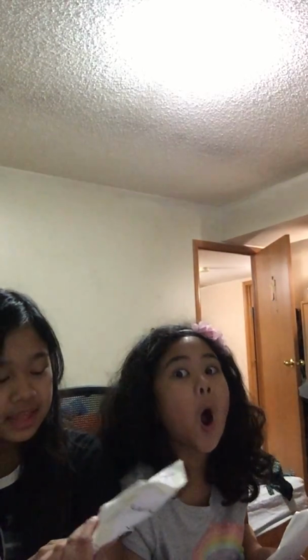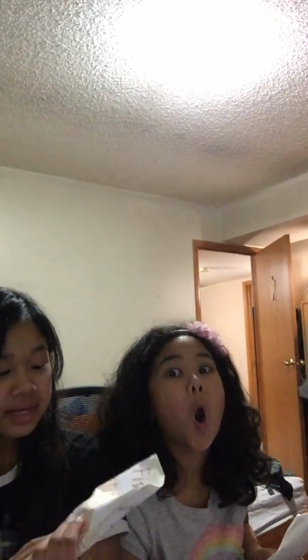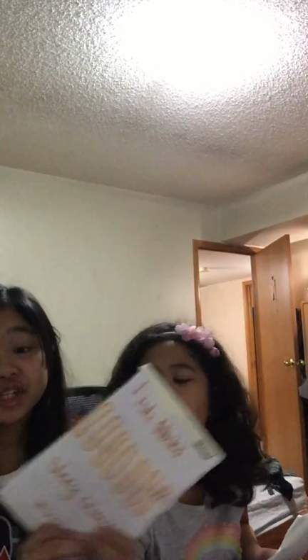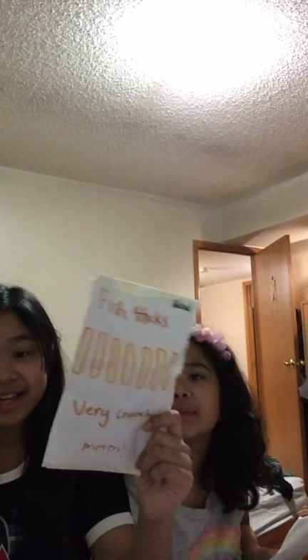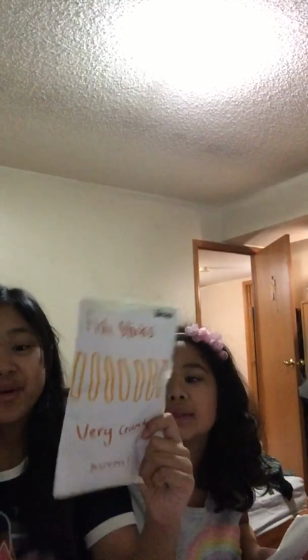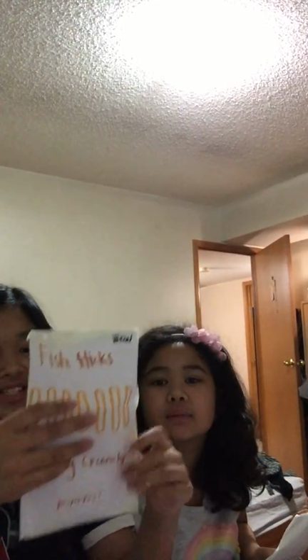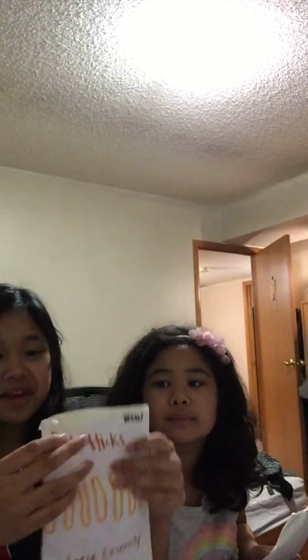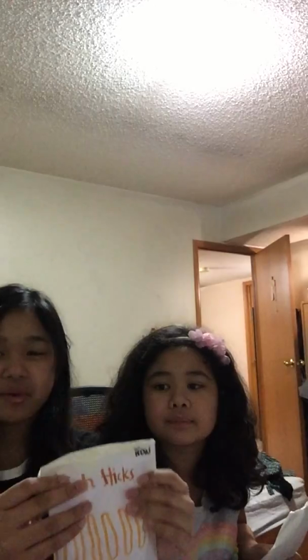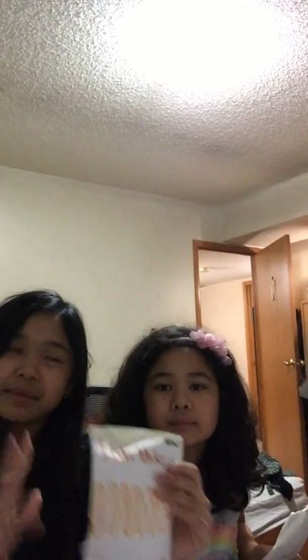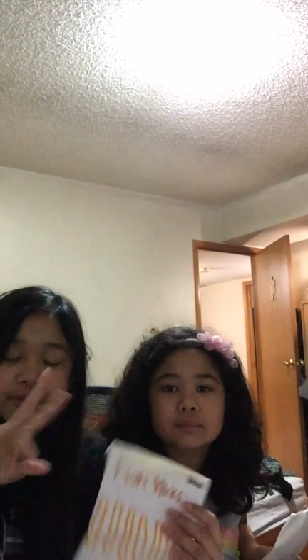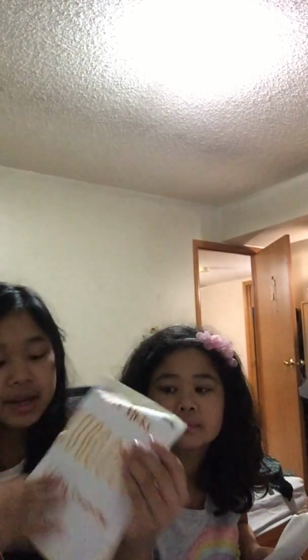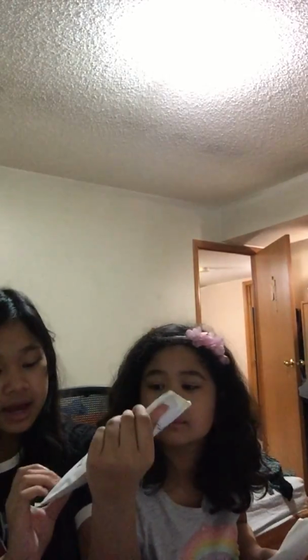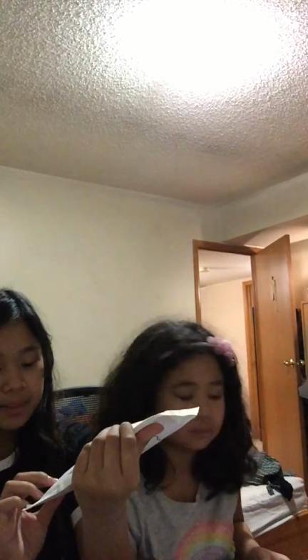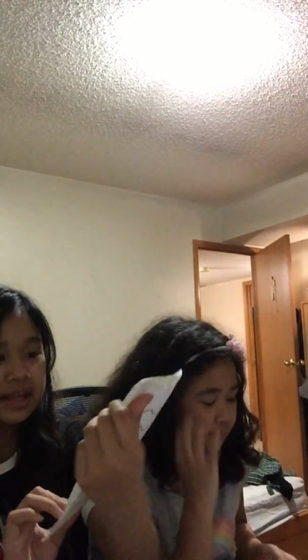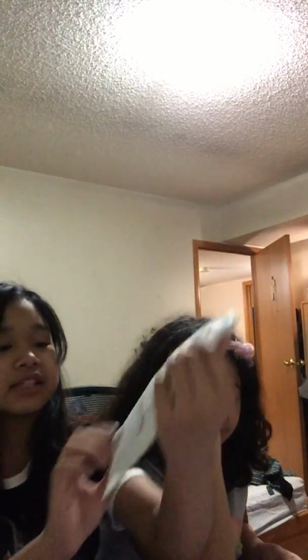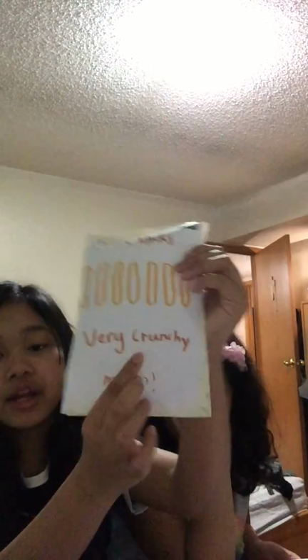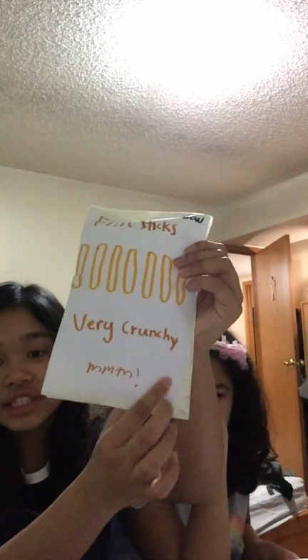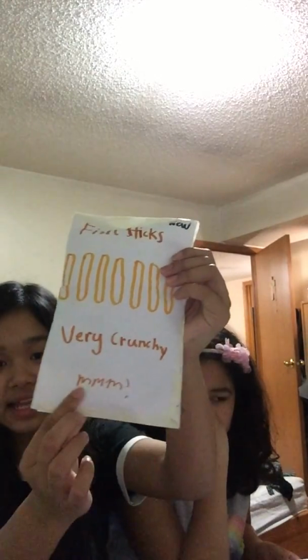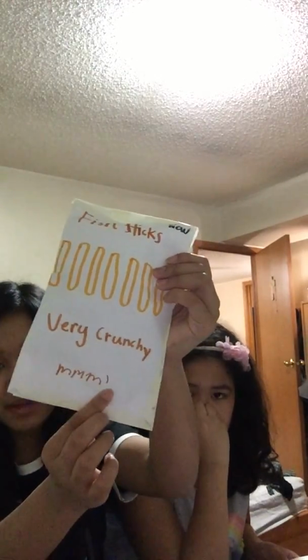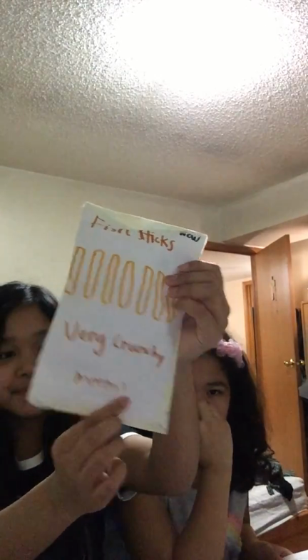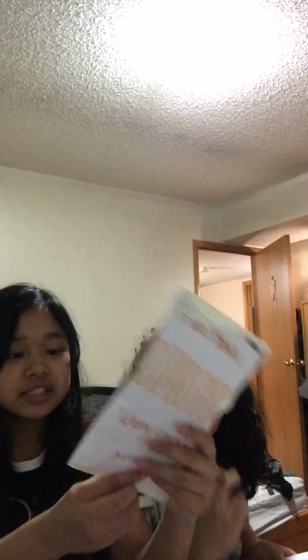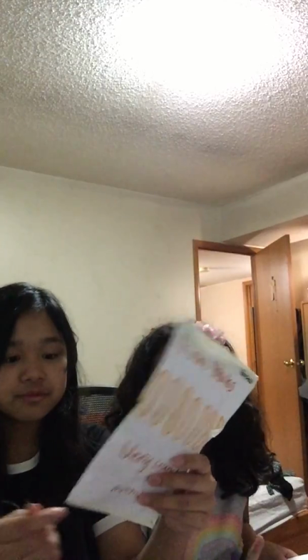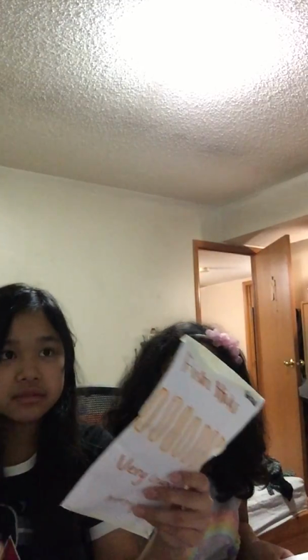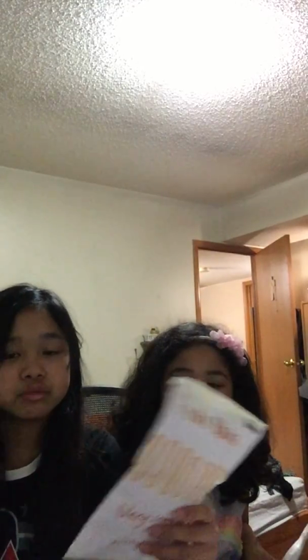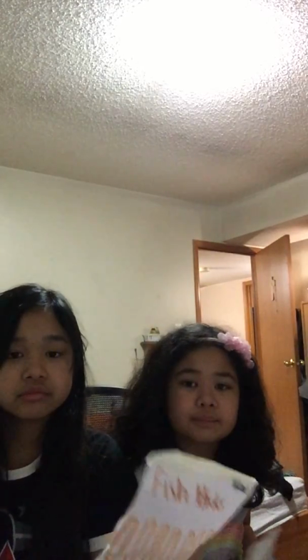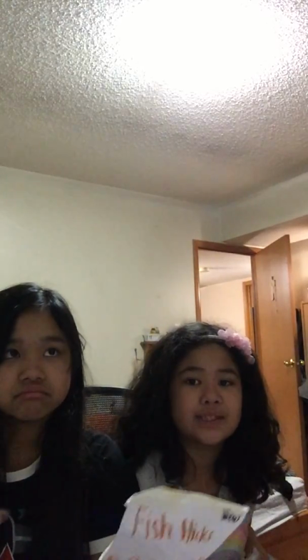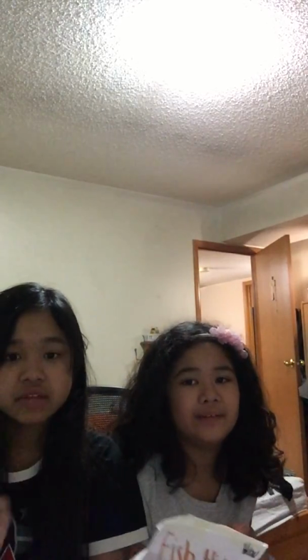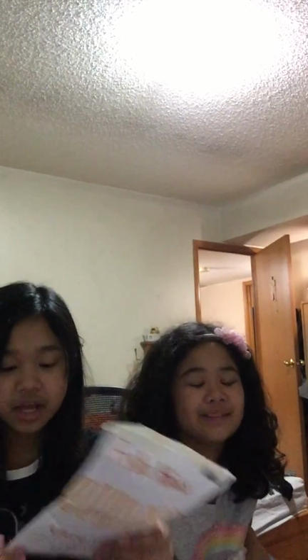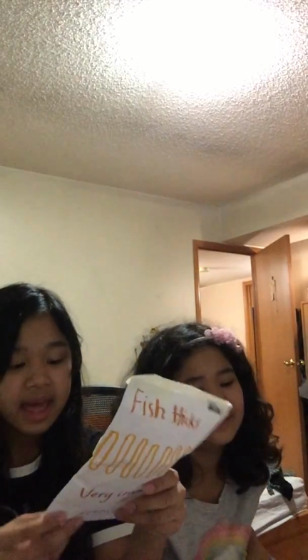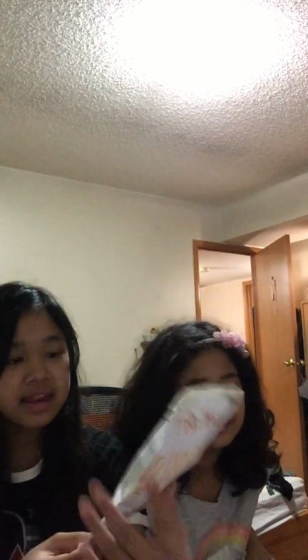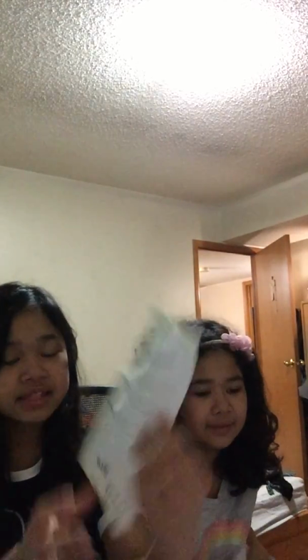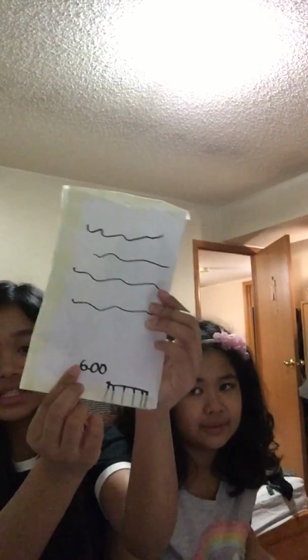This one is fish sticks, which is my second favorite one. It says 'very crunchy,' just for a little detail. And then it is only $6.